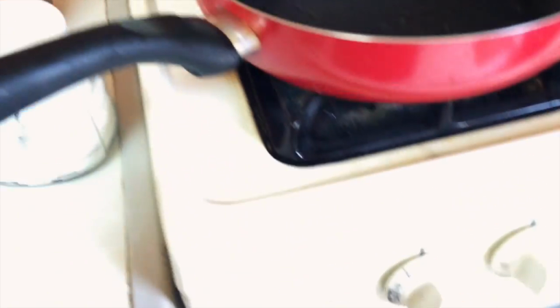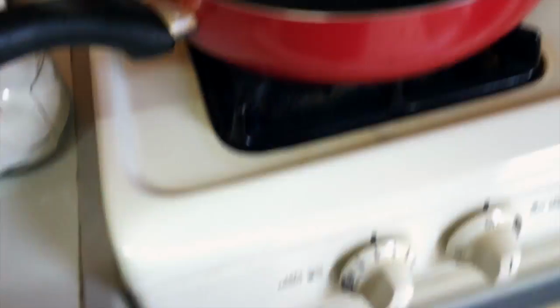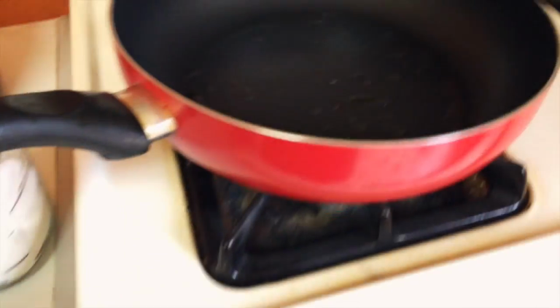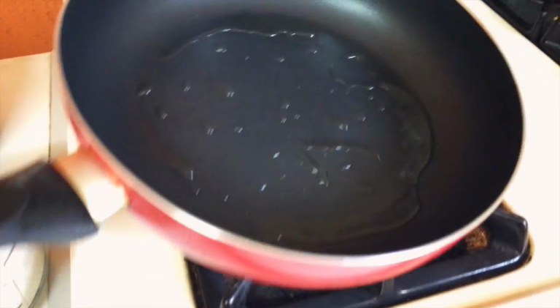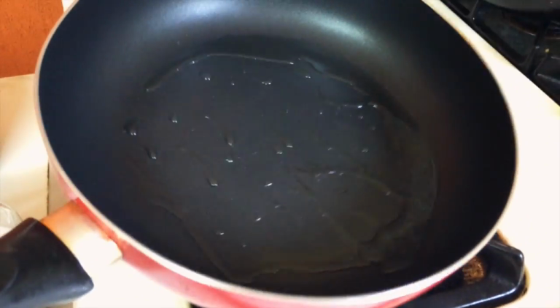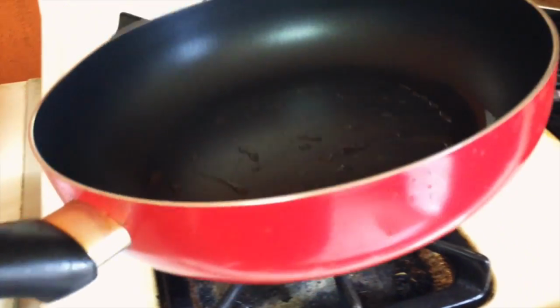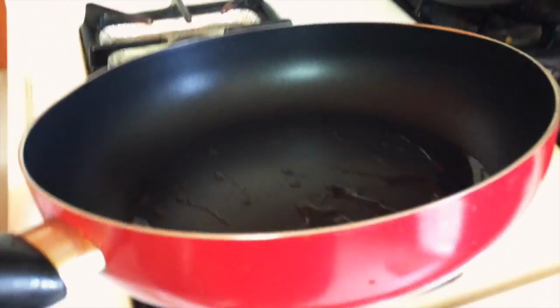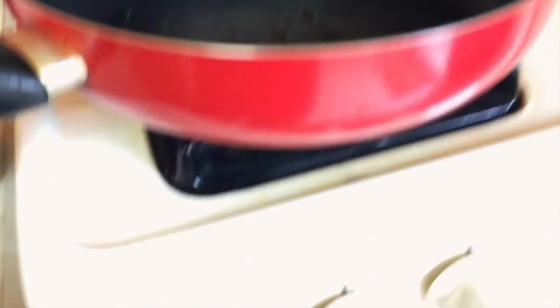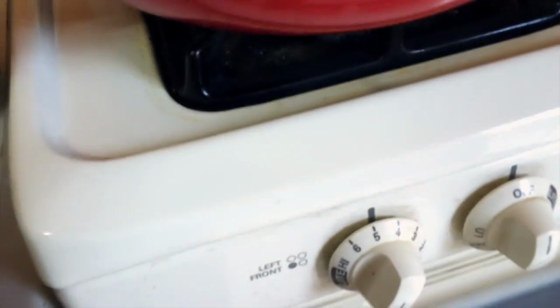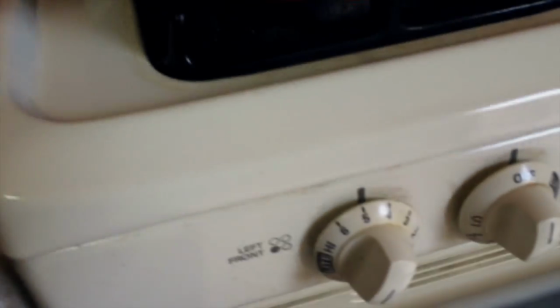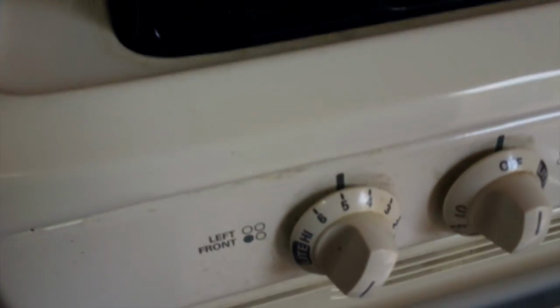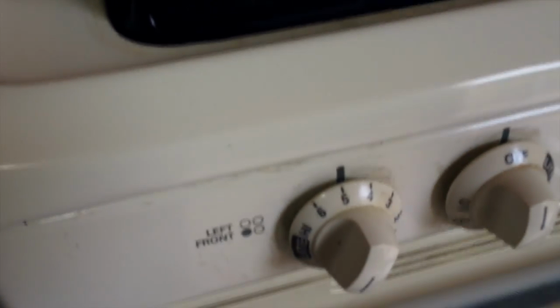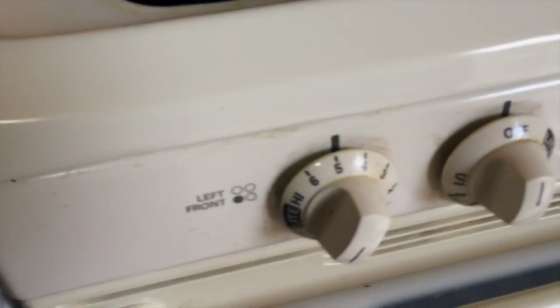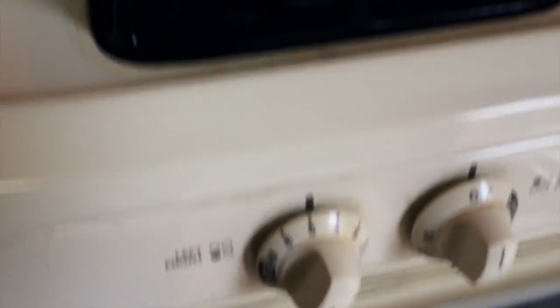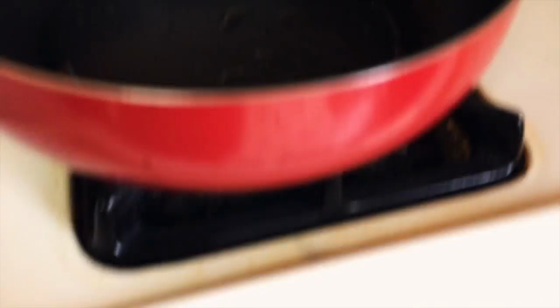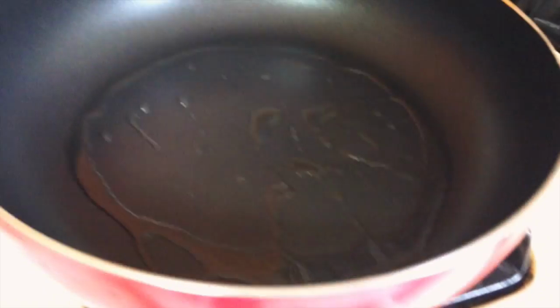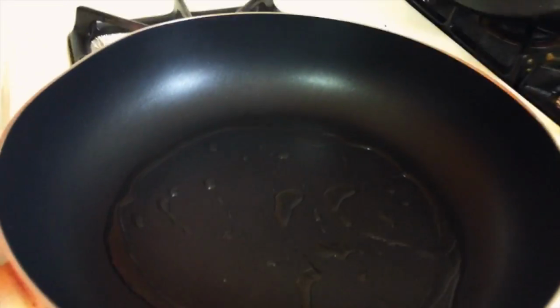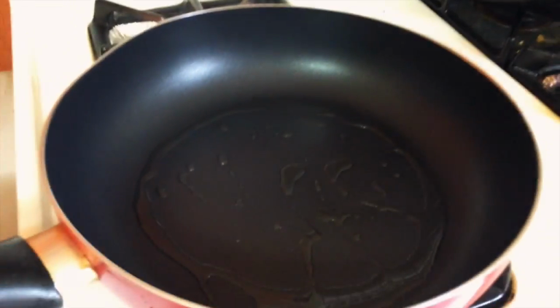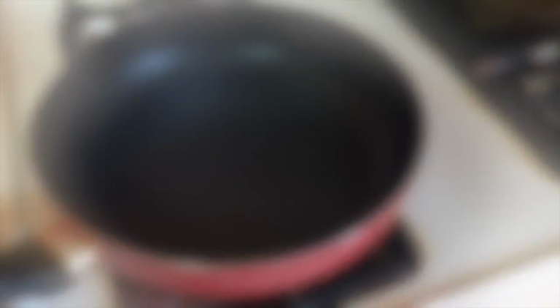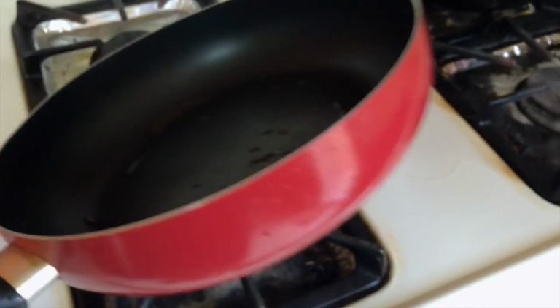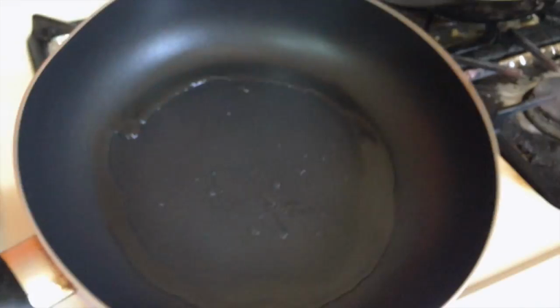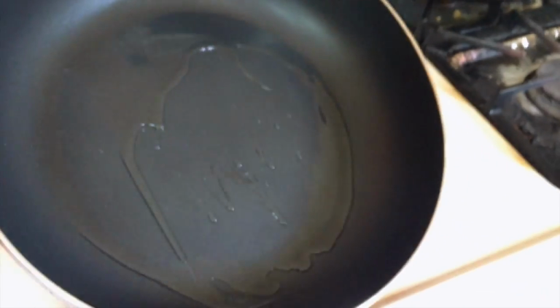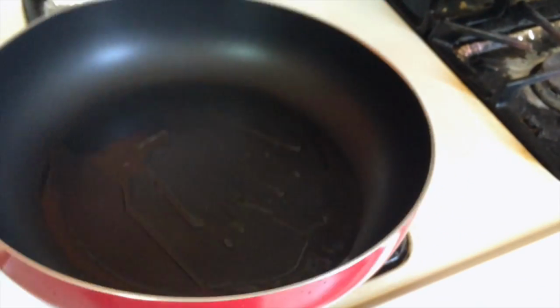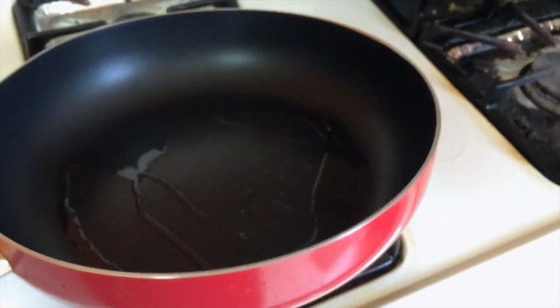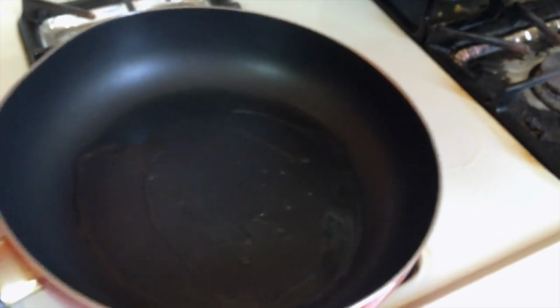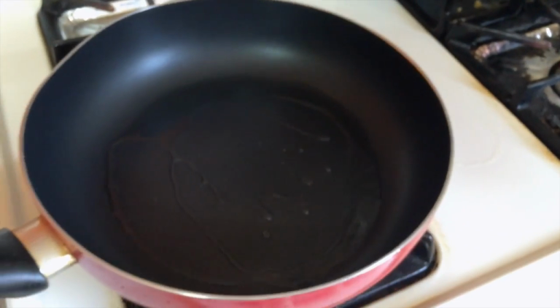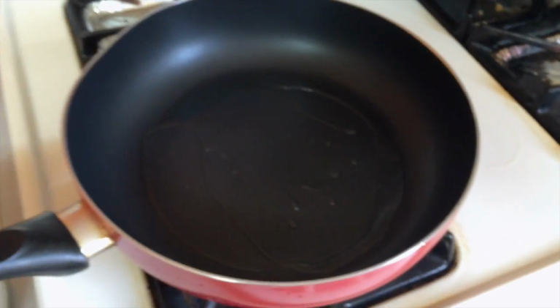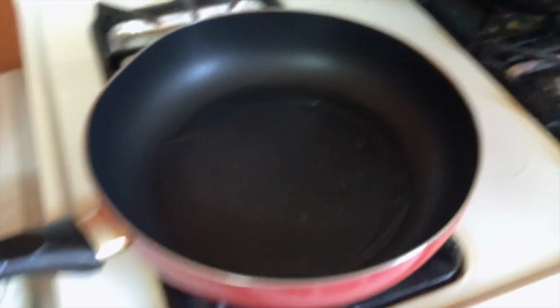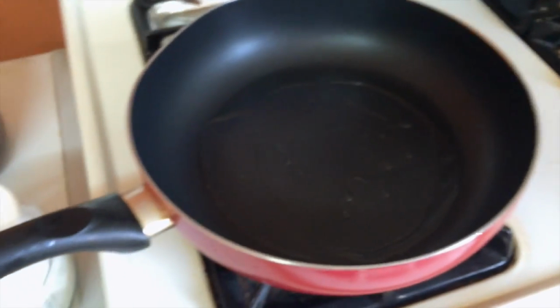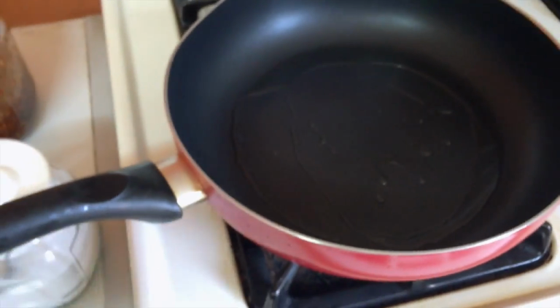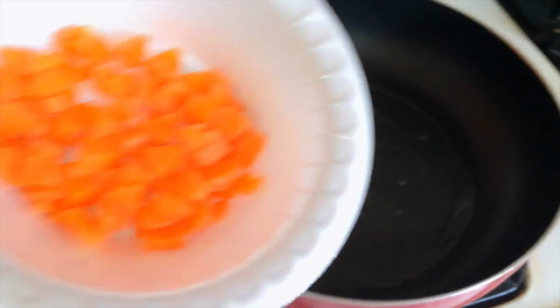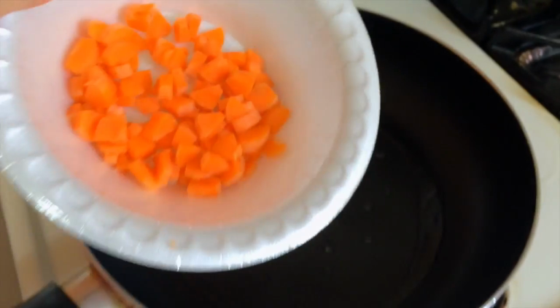I have put some oil in here. It is on medium. Let's get started. Now we are going to saute the carrots to make them soft and nice.